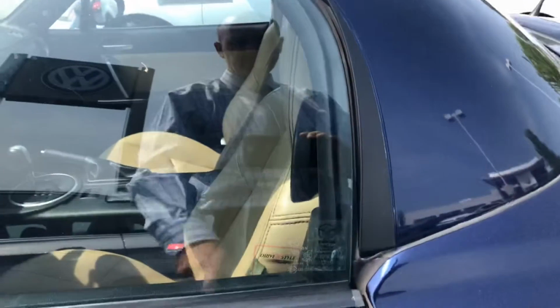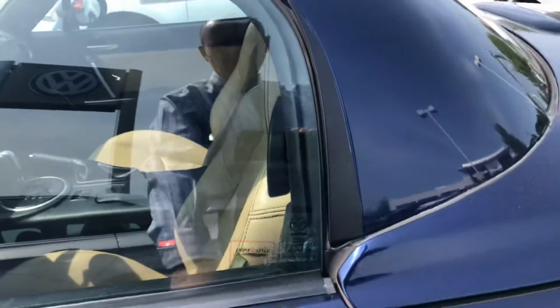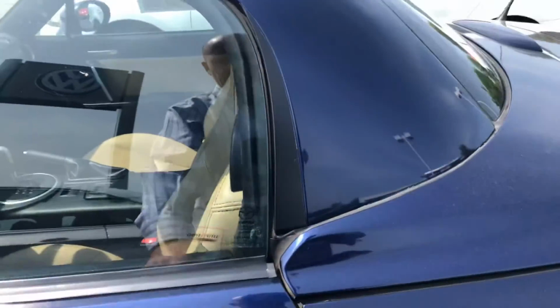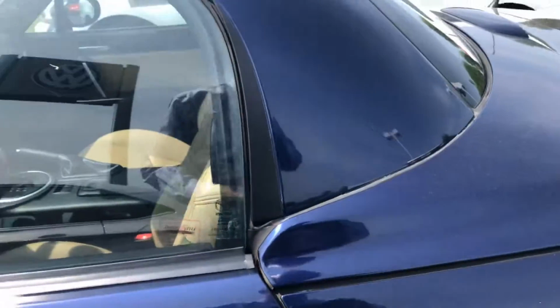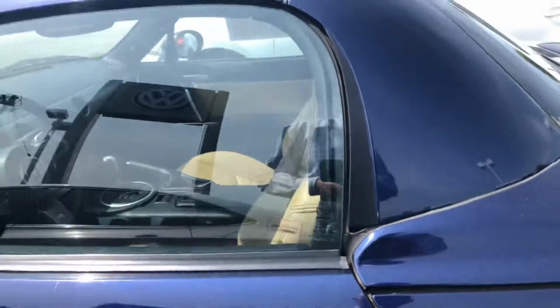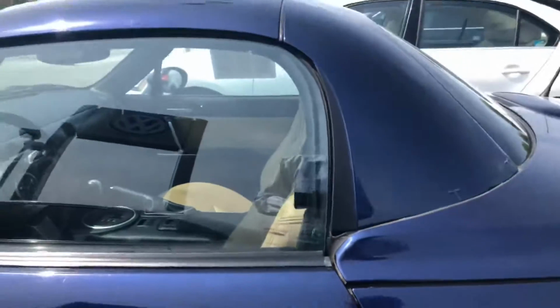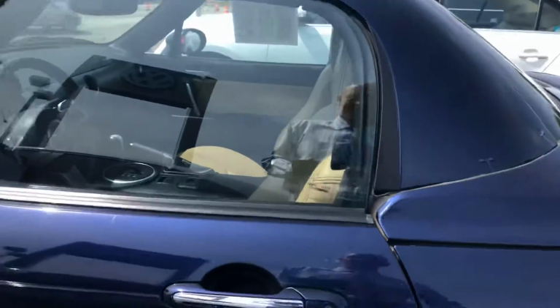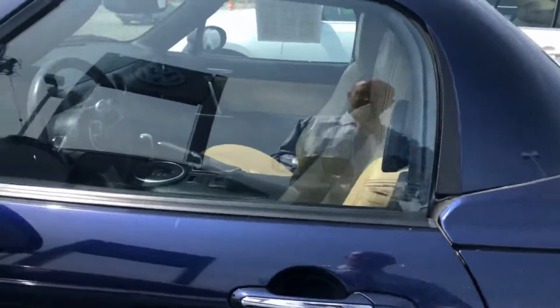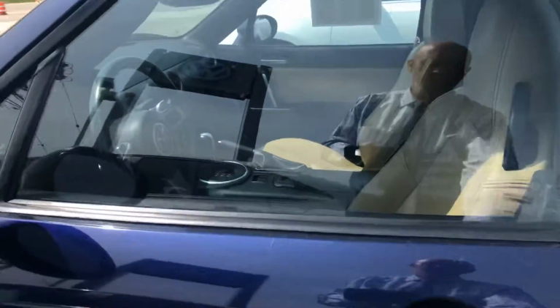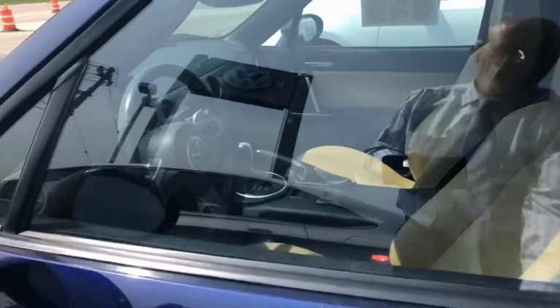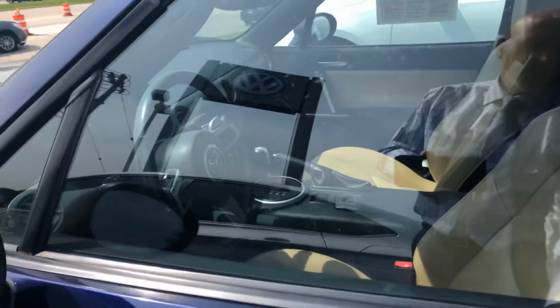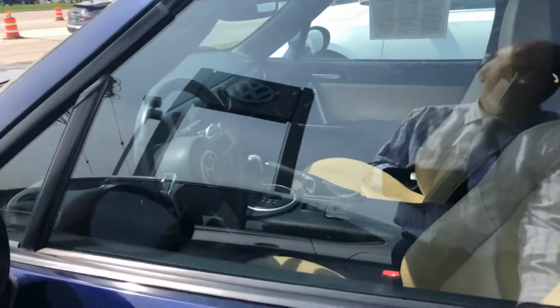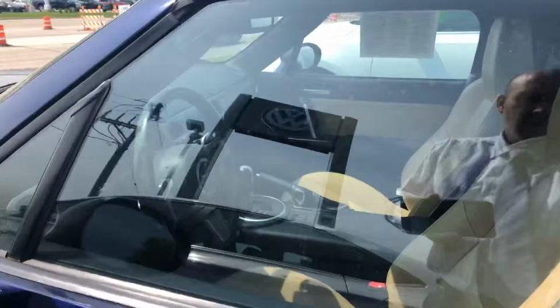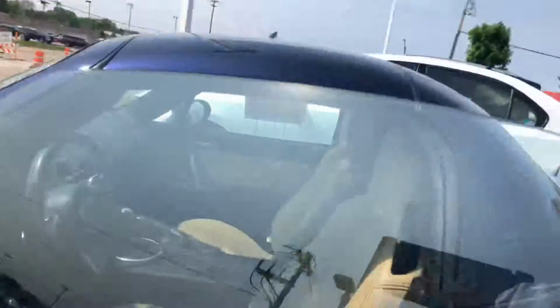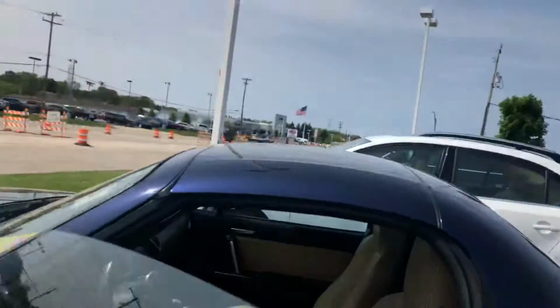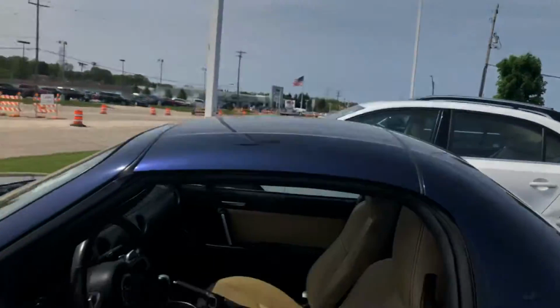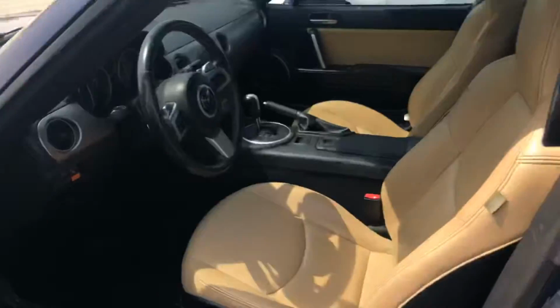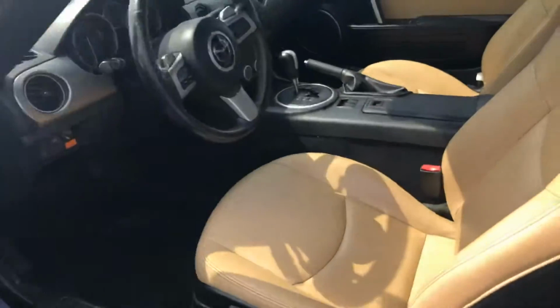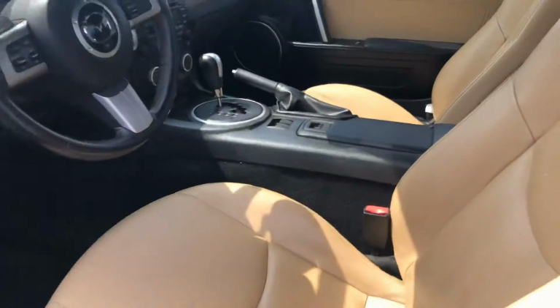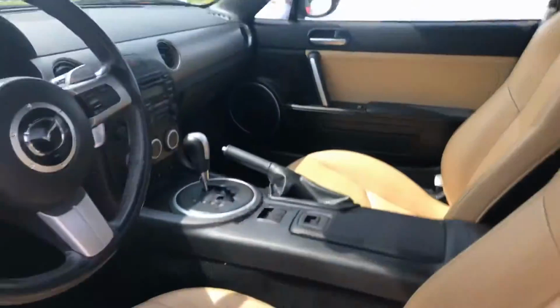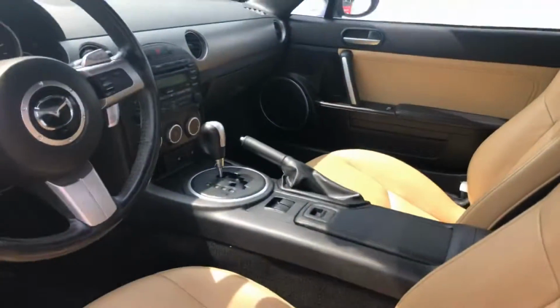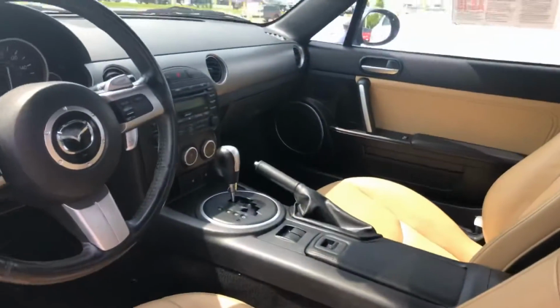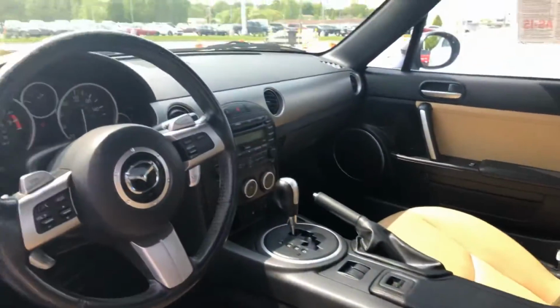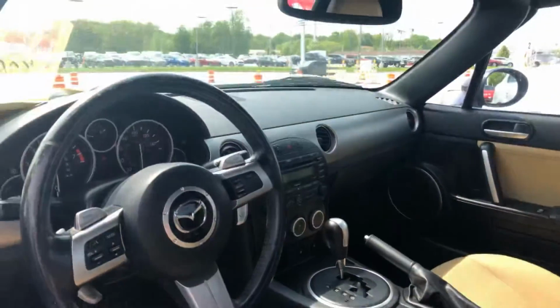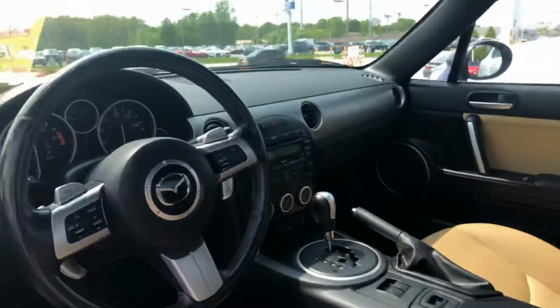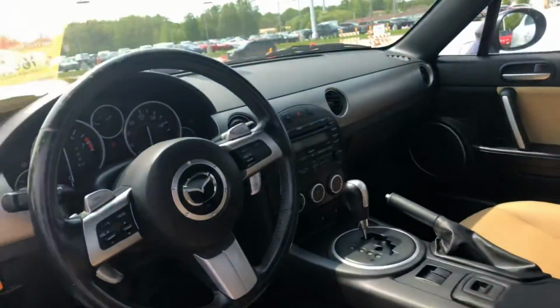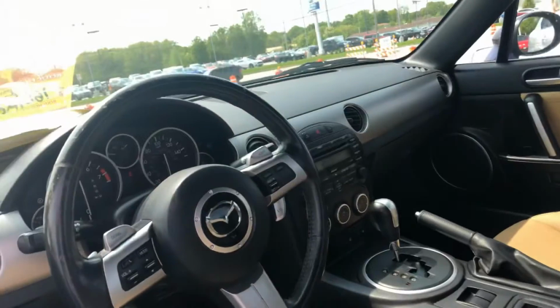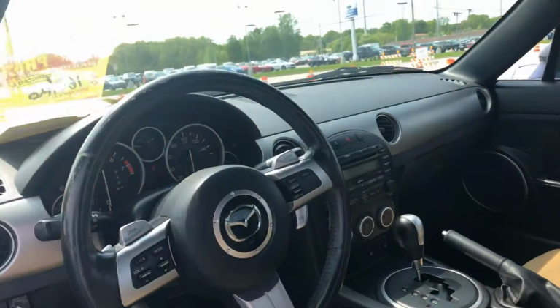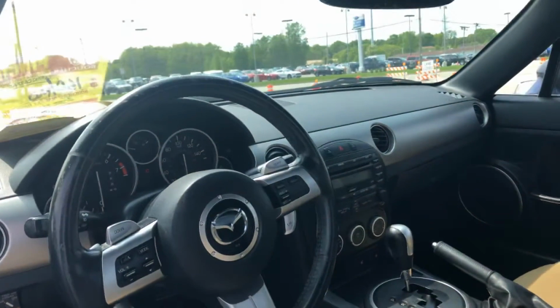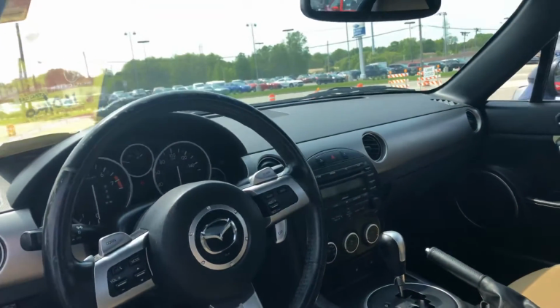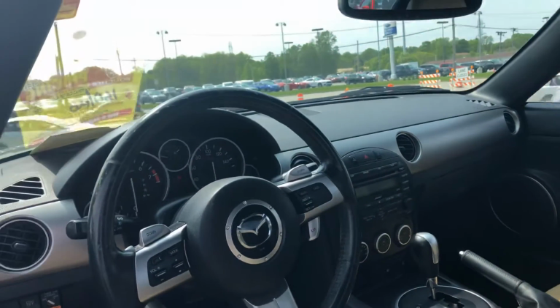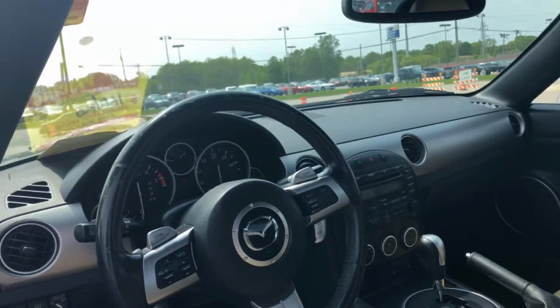Looks great in blue. It's got the beige leather, heated seats as well, and satellite radio.